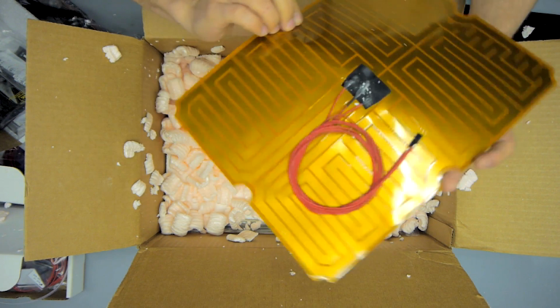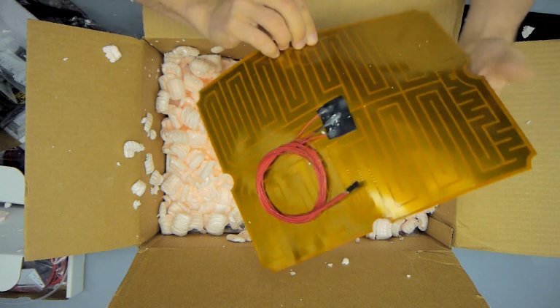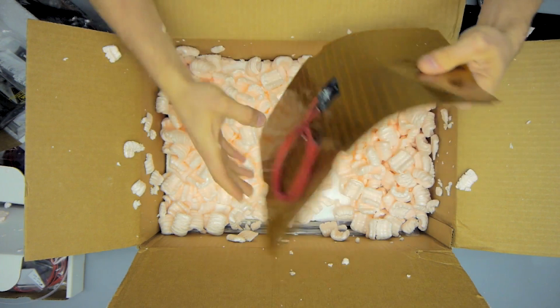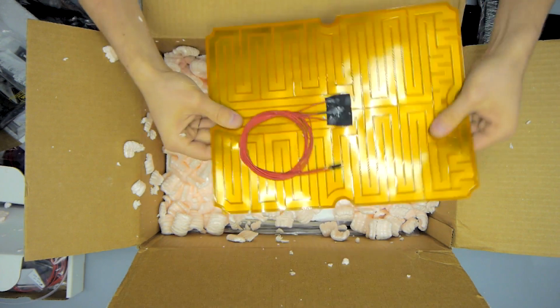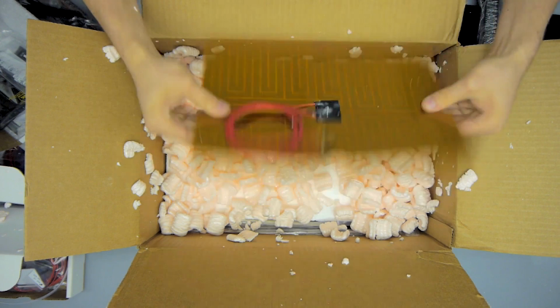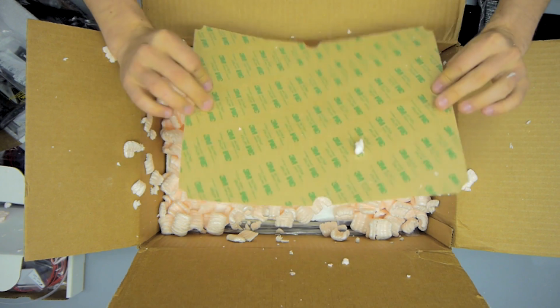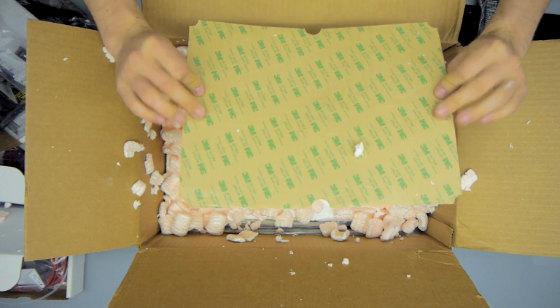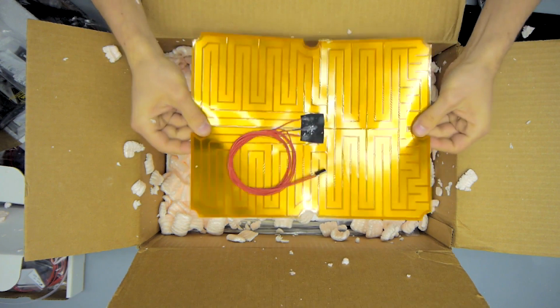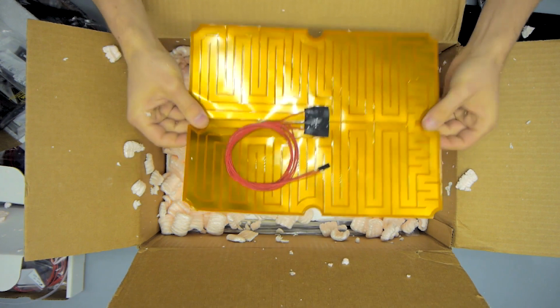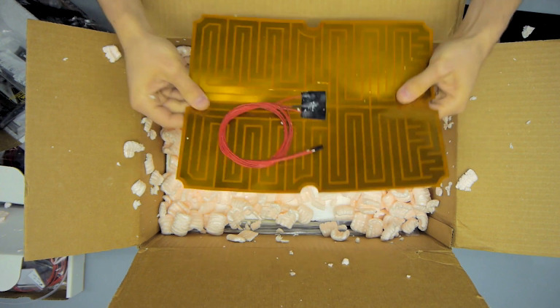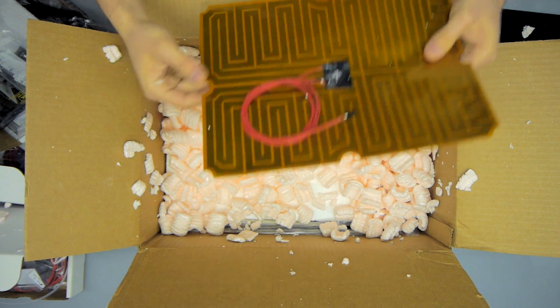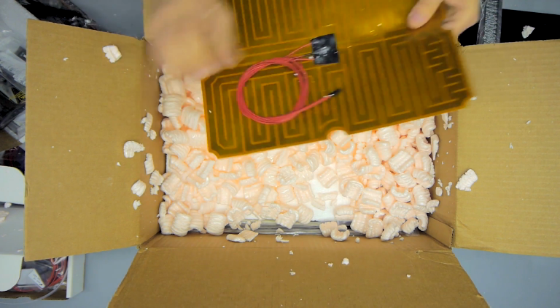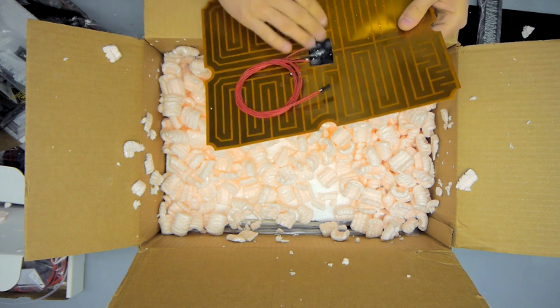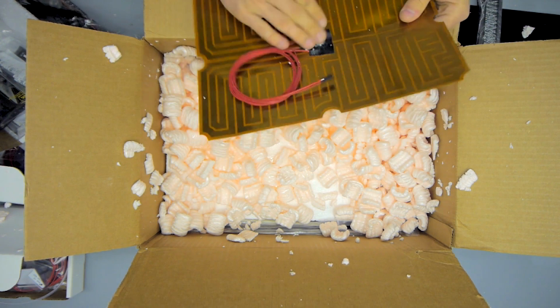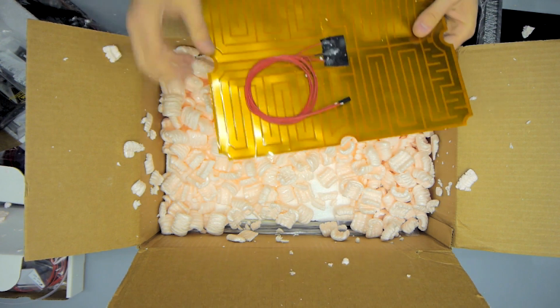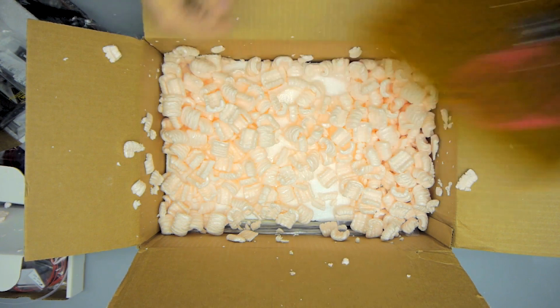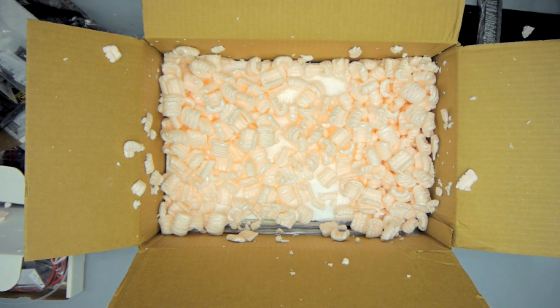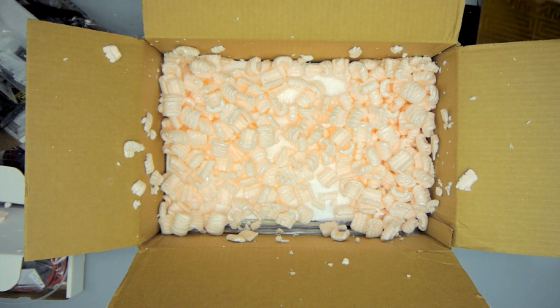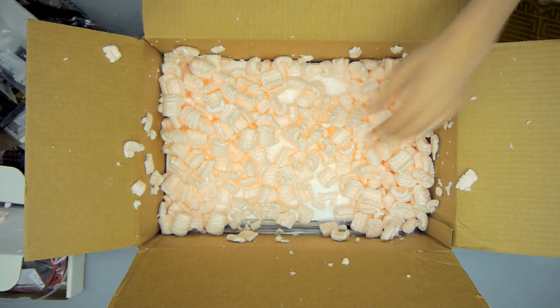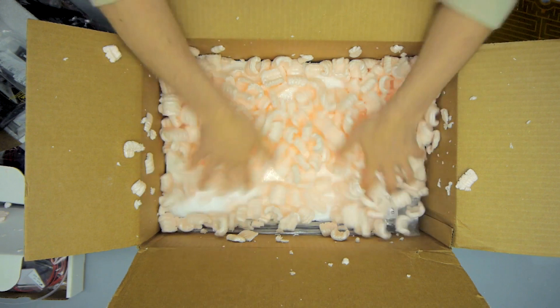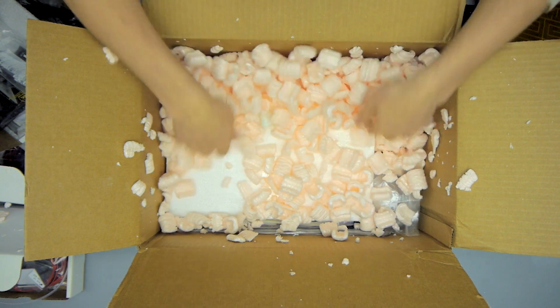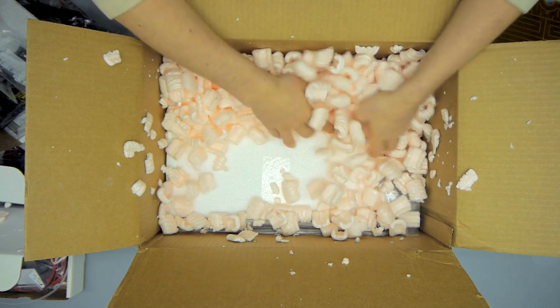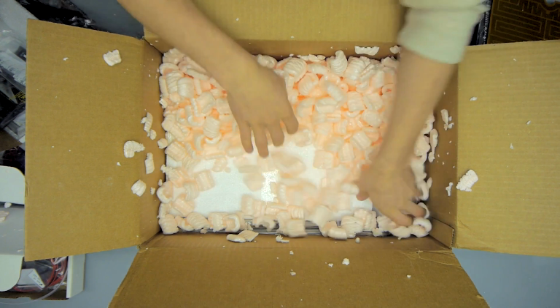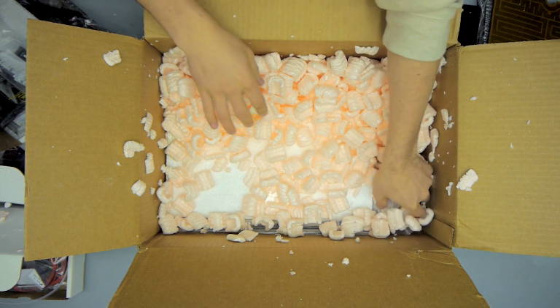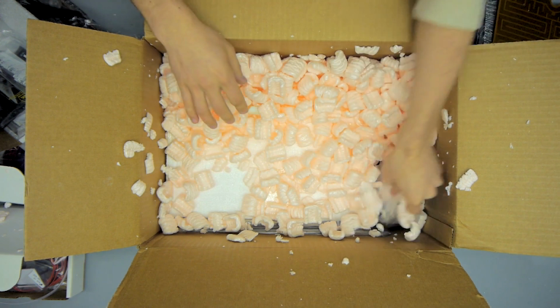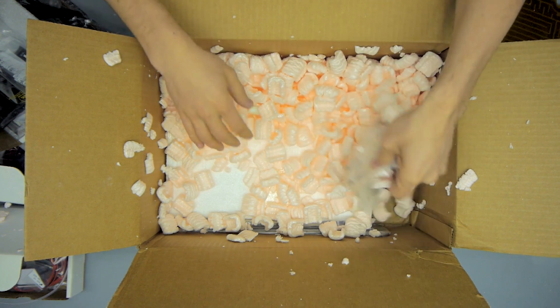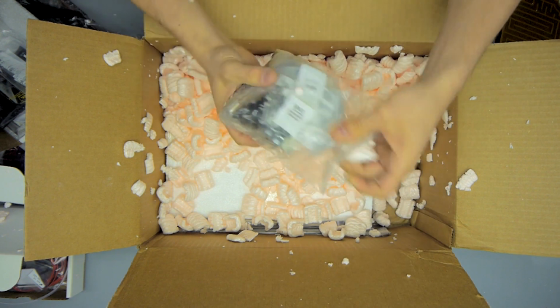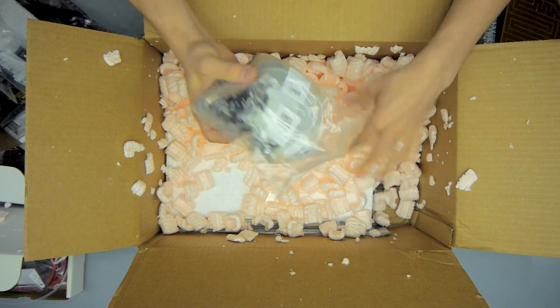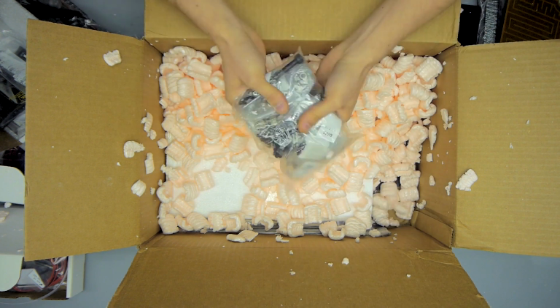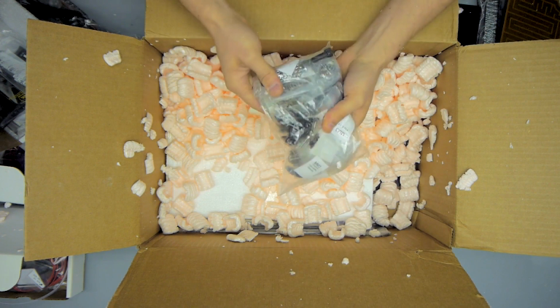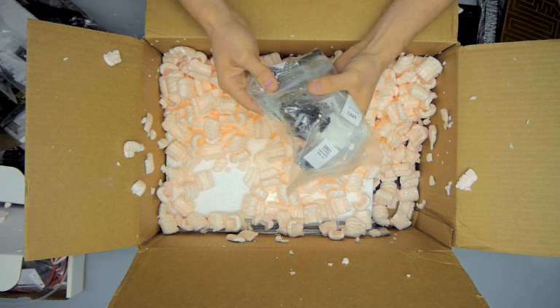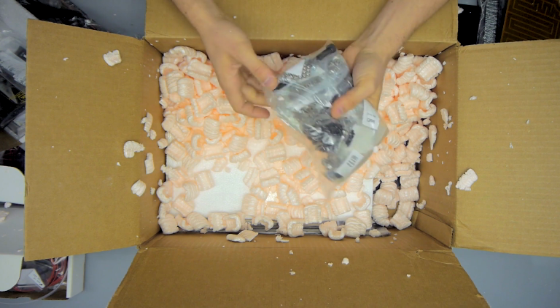Next up, the heated bed. This is a Kapton heated bed with genuine 3M sticky tape on the back, and I haven't actually seen all that many Kapton heaters yet — let's see how that works out.